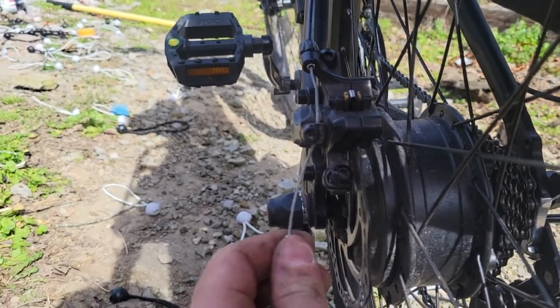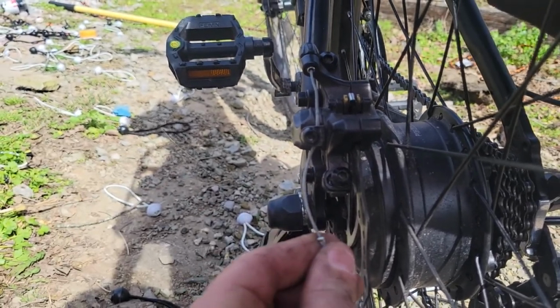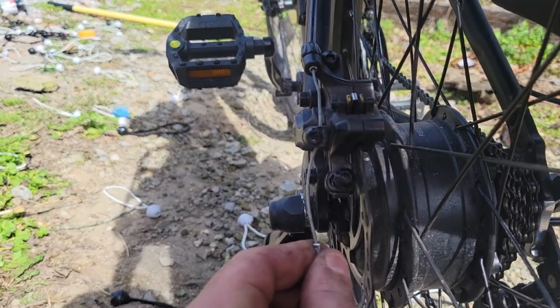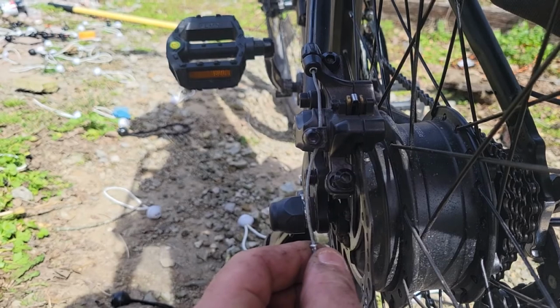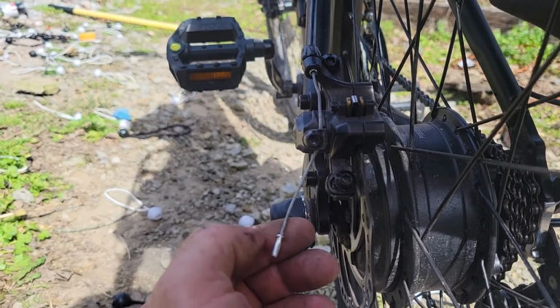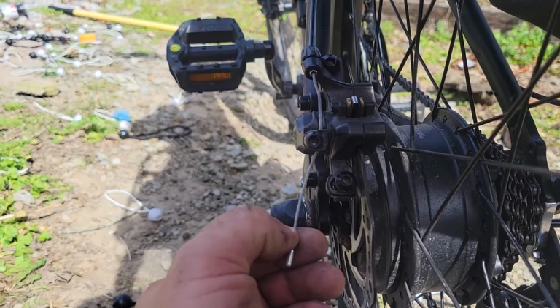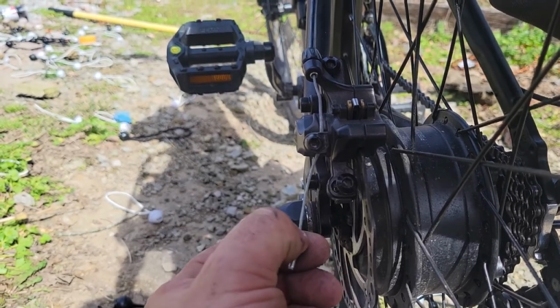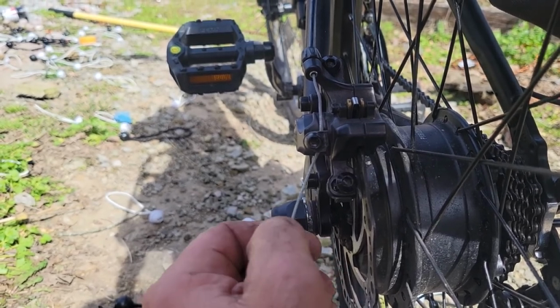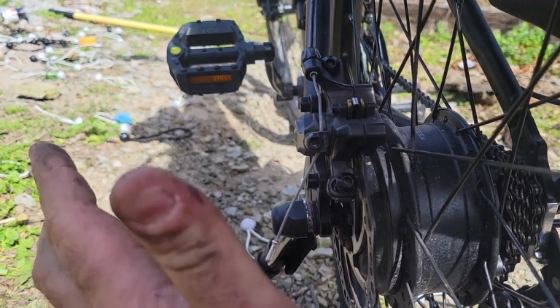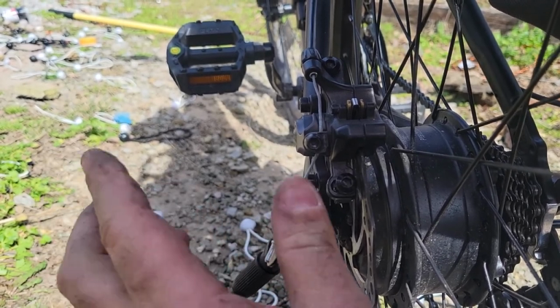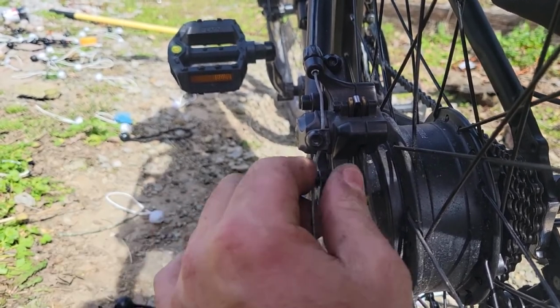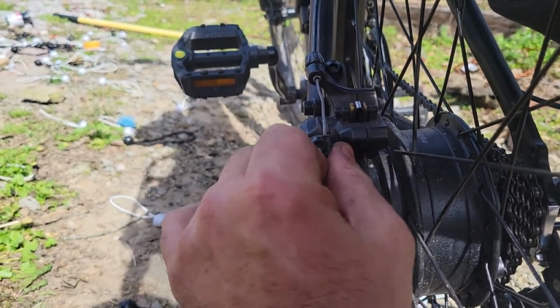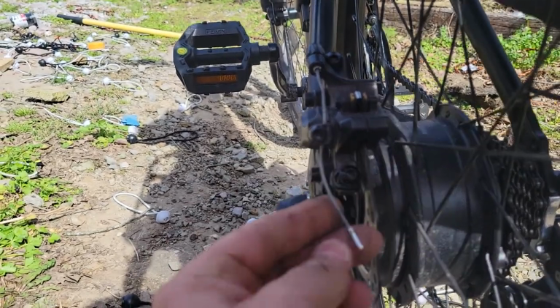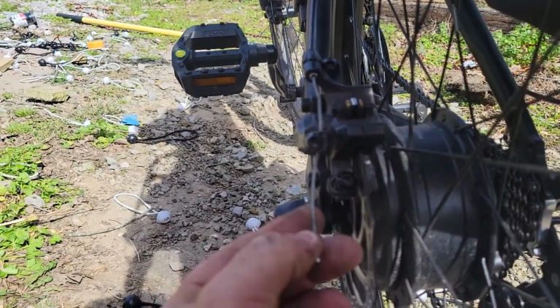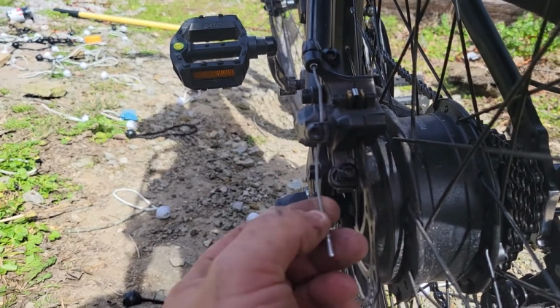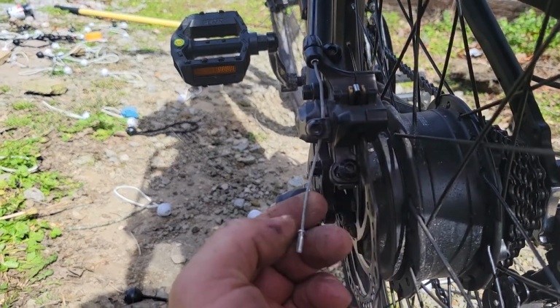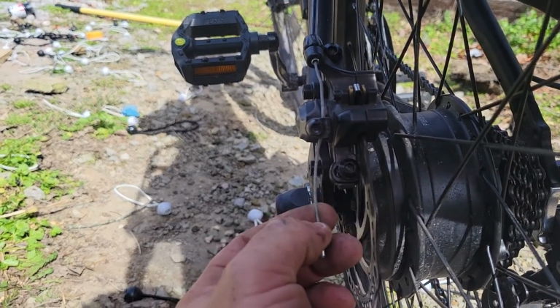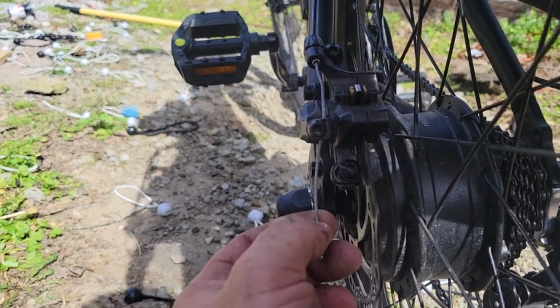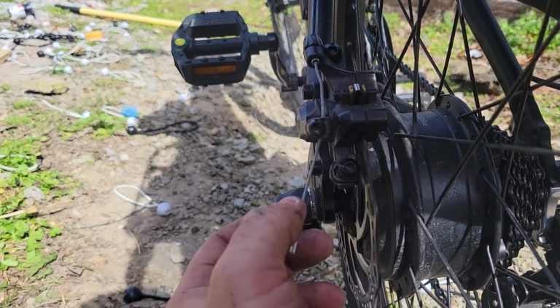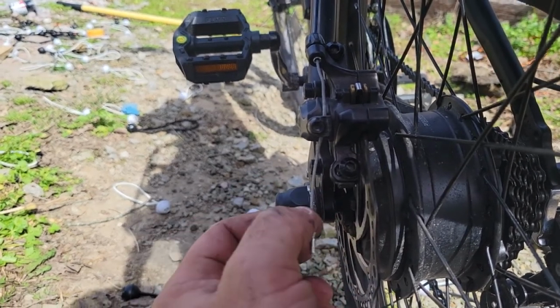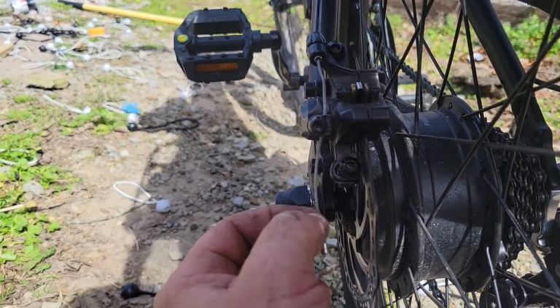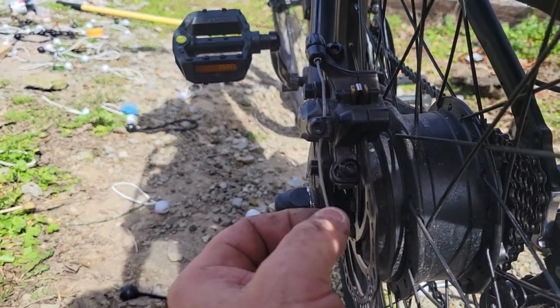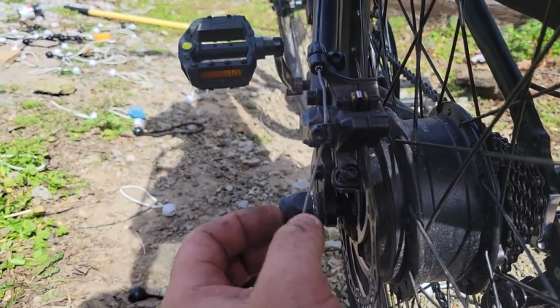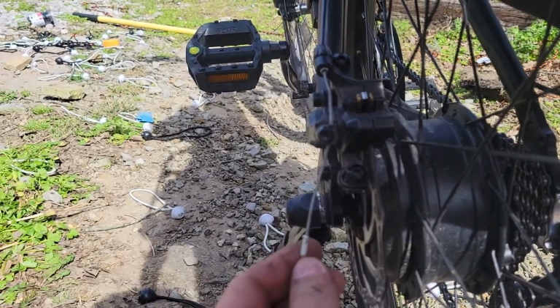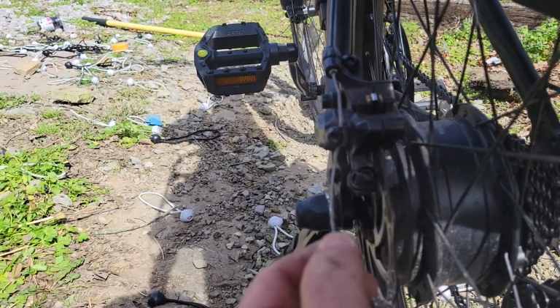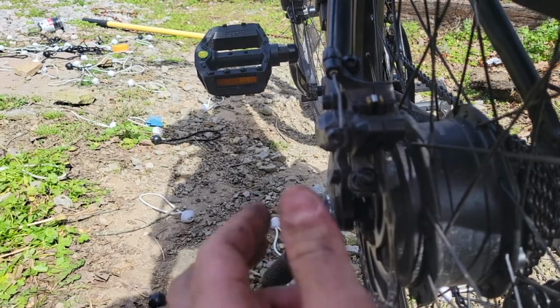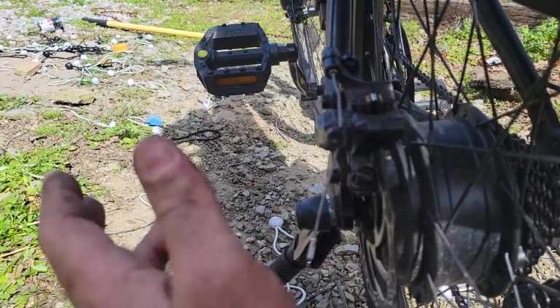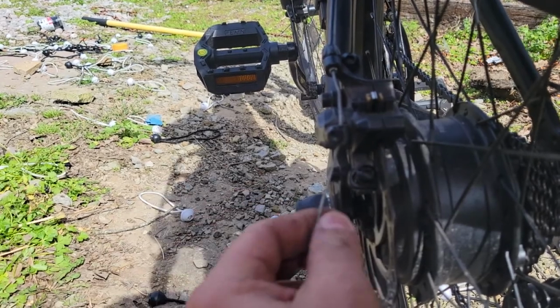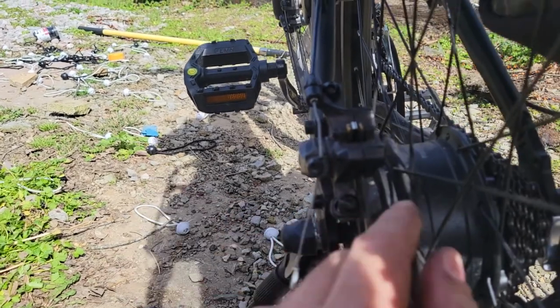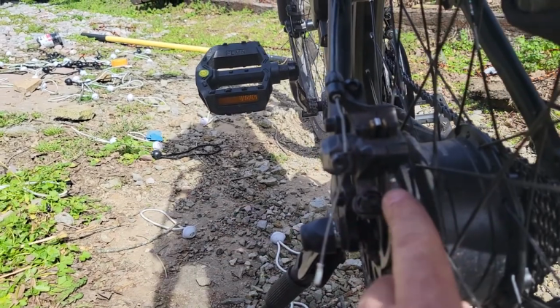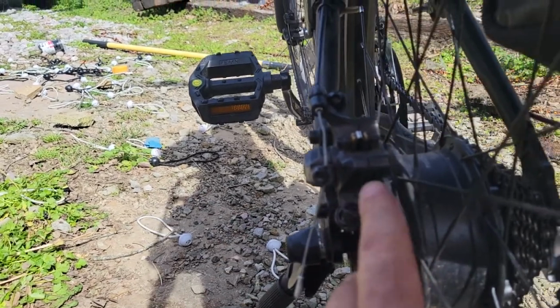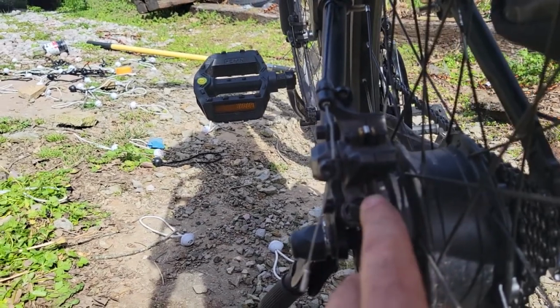Eventually I'm going to take that tip off or solder it and snip the cable, because I do not like these cable tips. I'd rather have it soldered so they don't ever fray. These cable tips, if they come off, that cable frays.